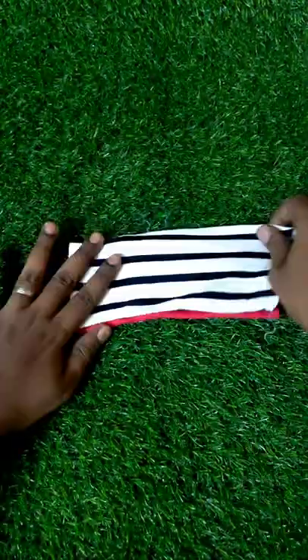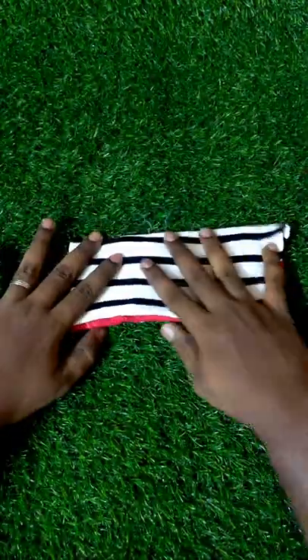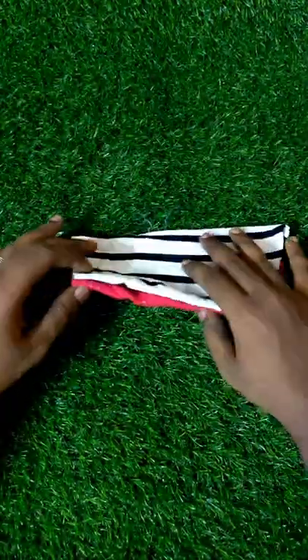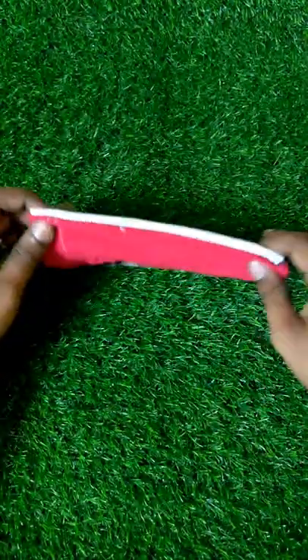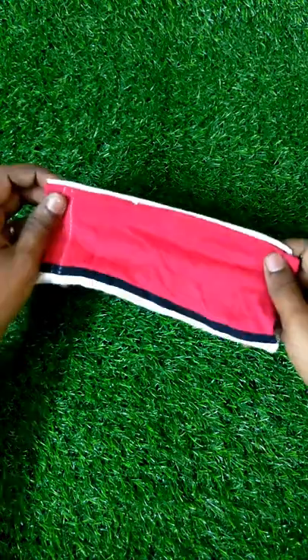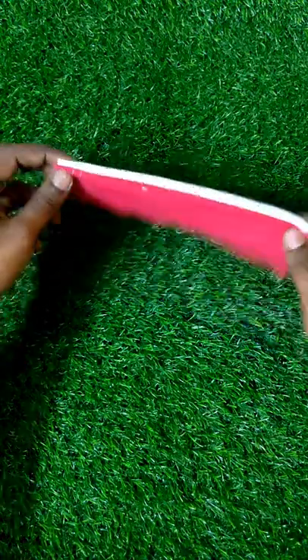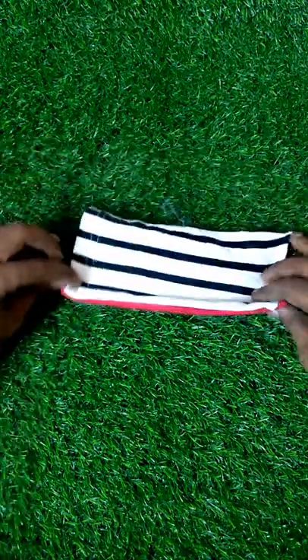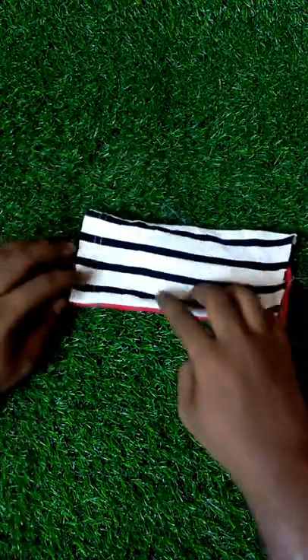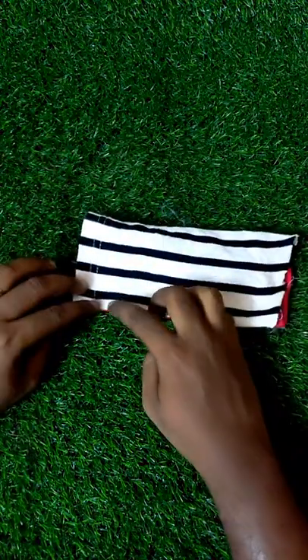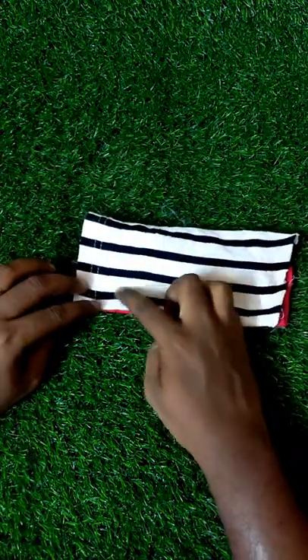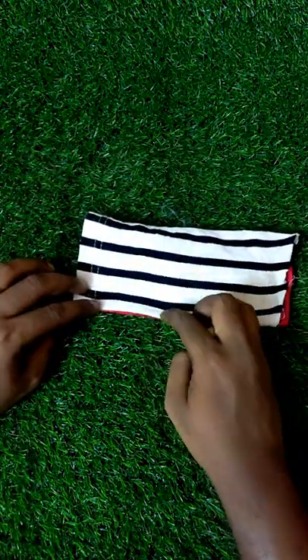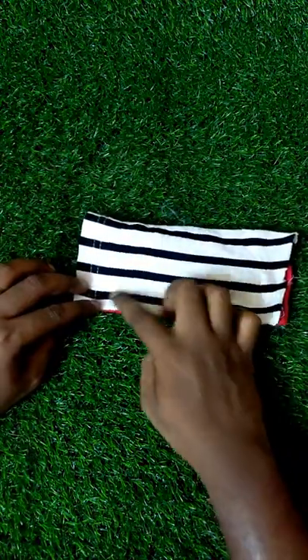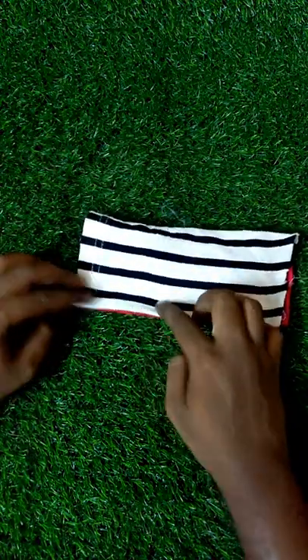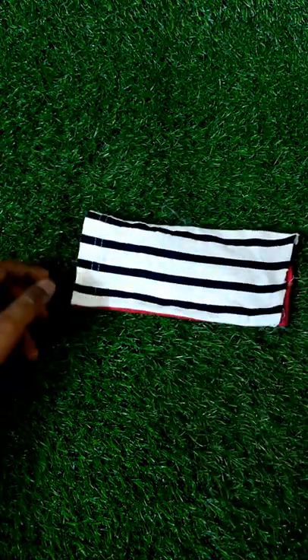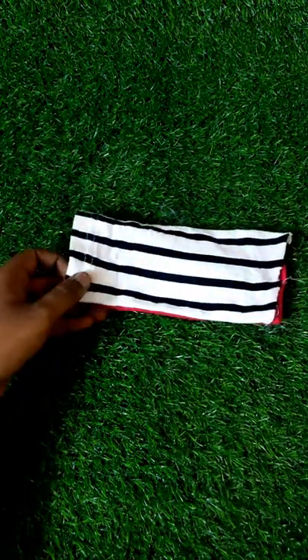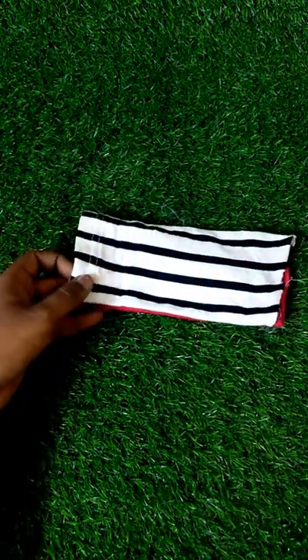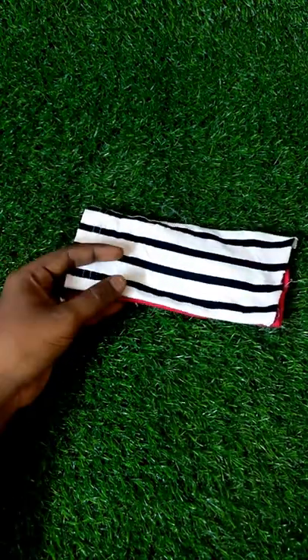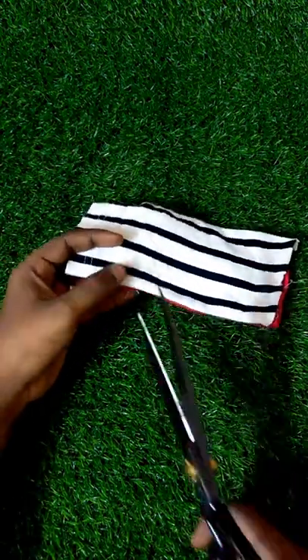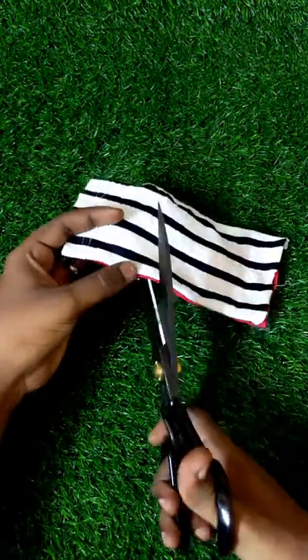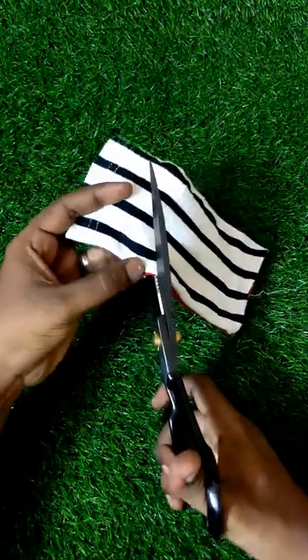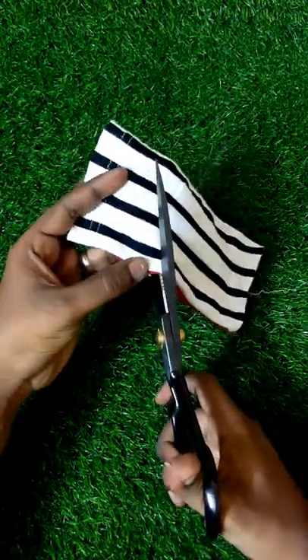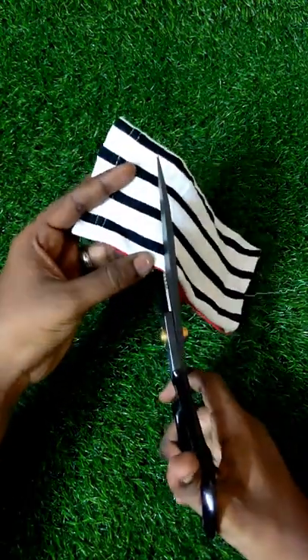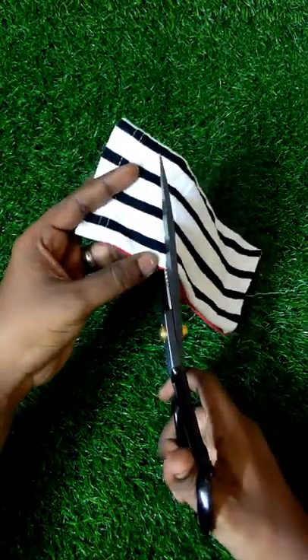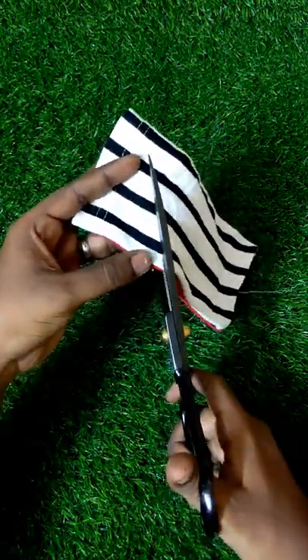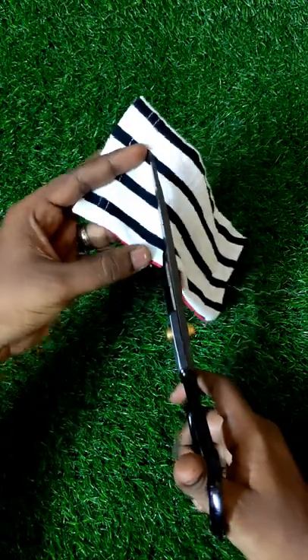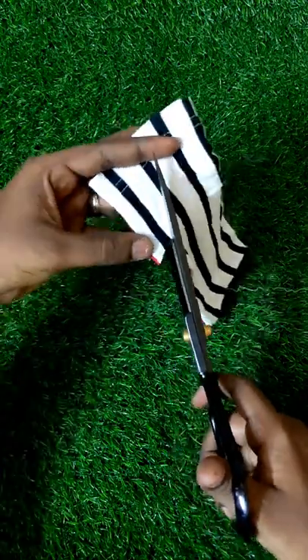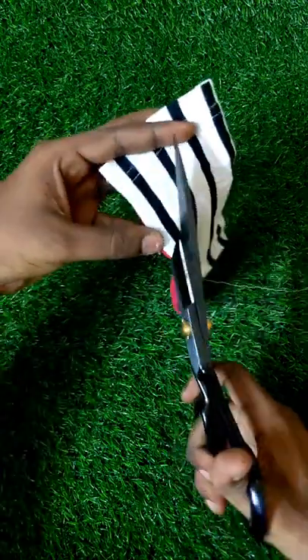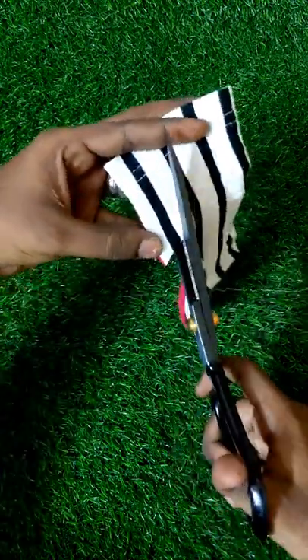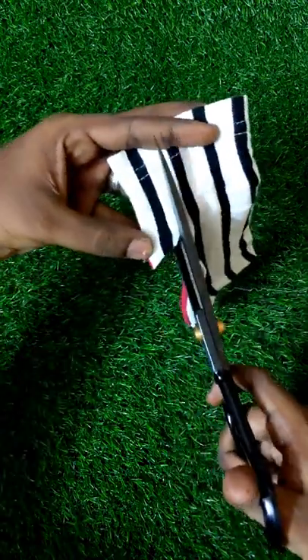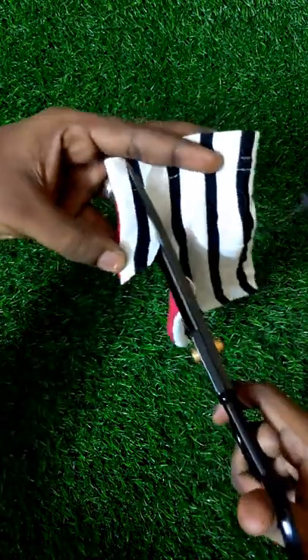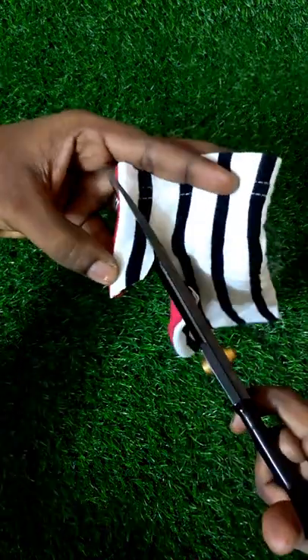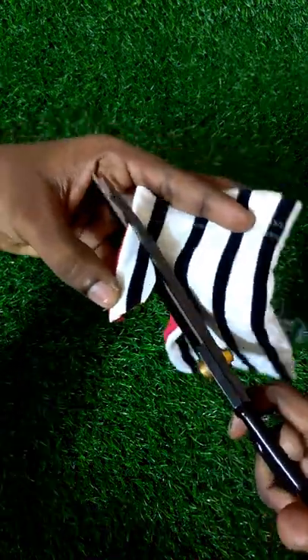Now, we will cut a semi-circle shape. Now, we will cut the shape.